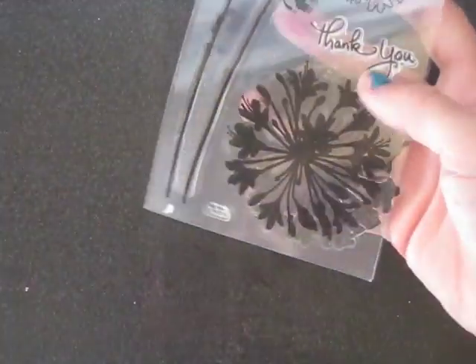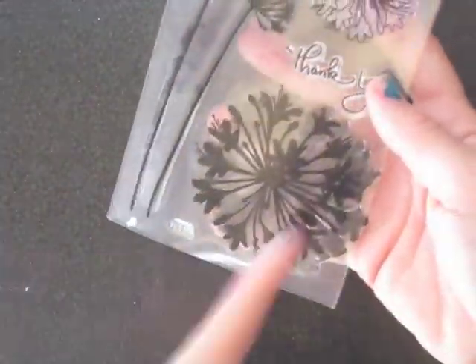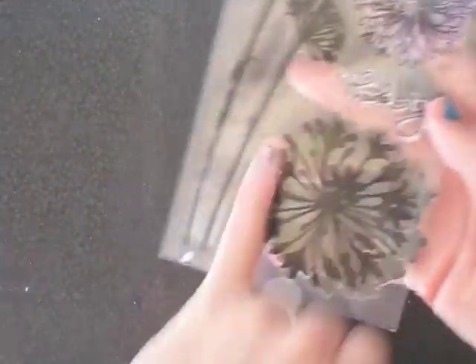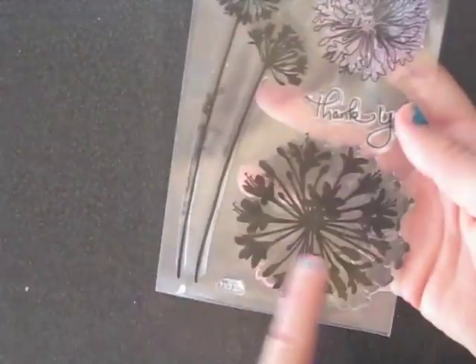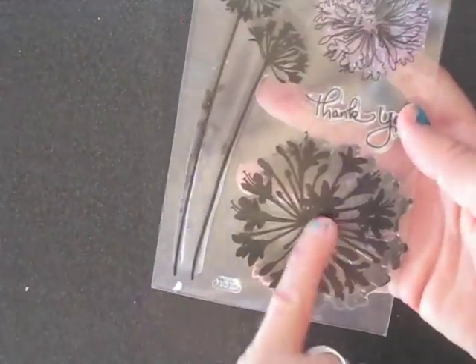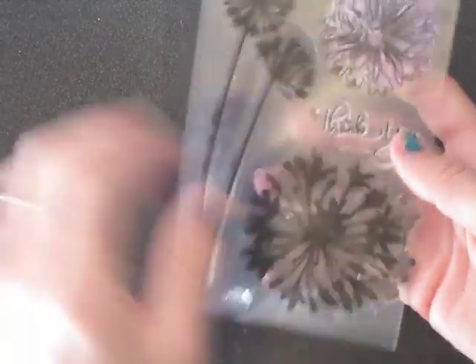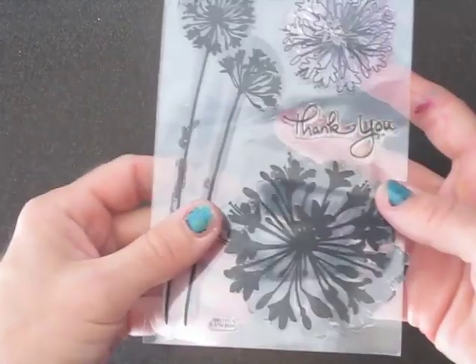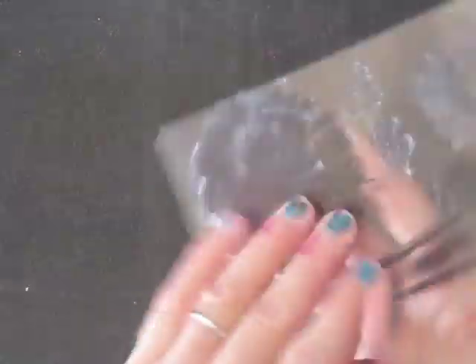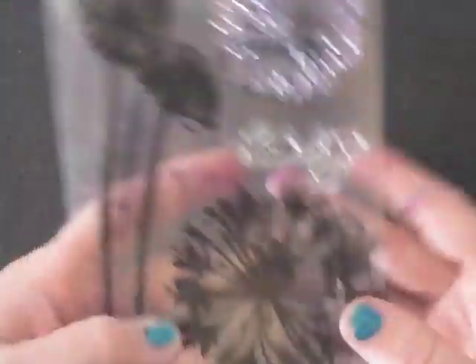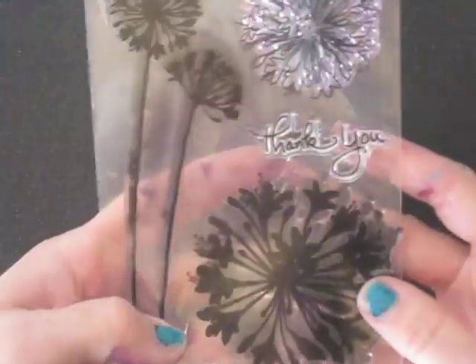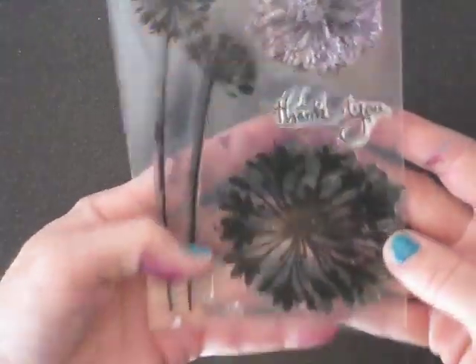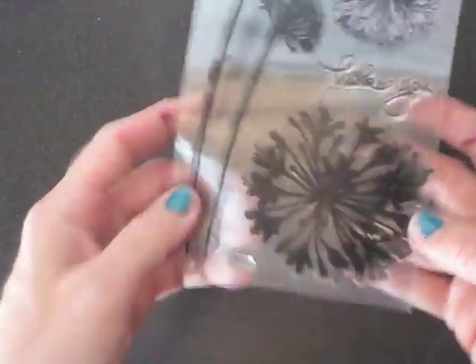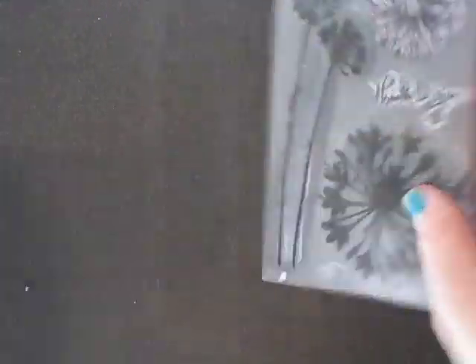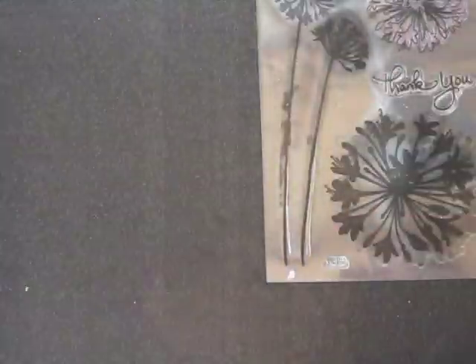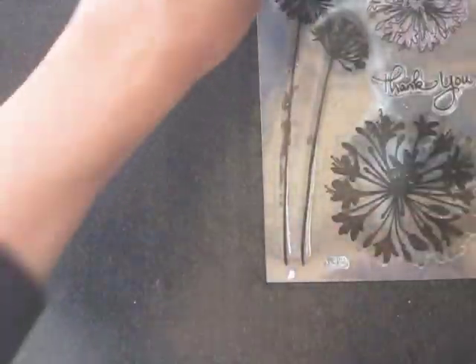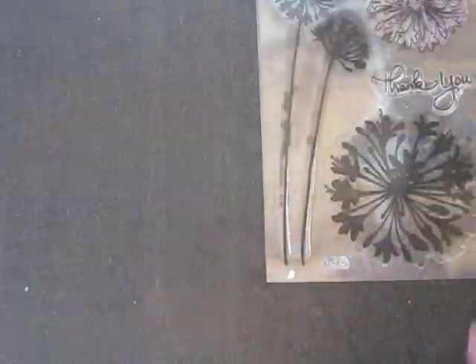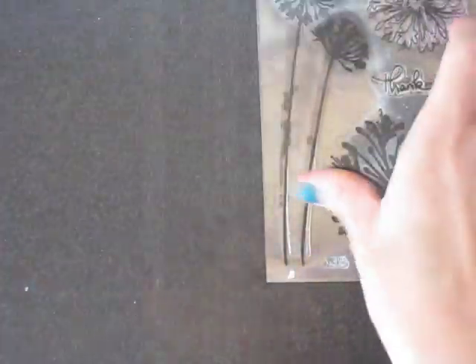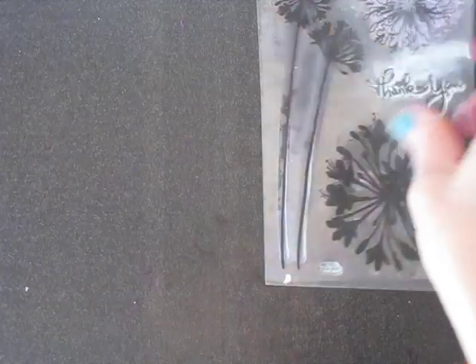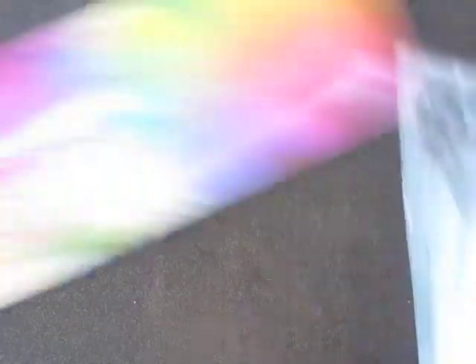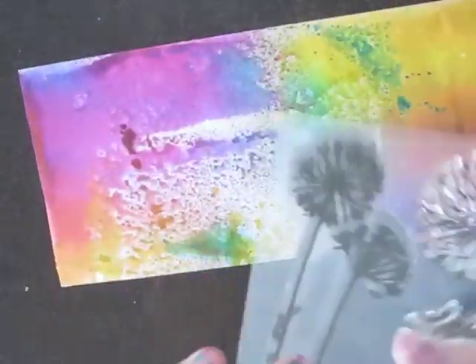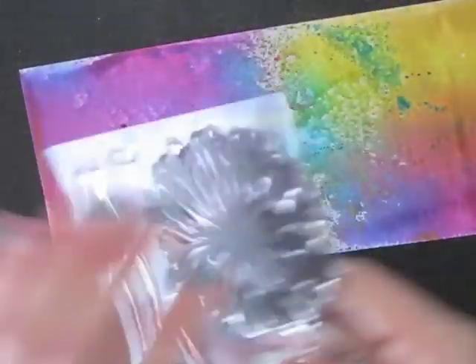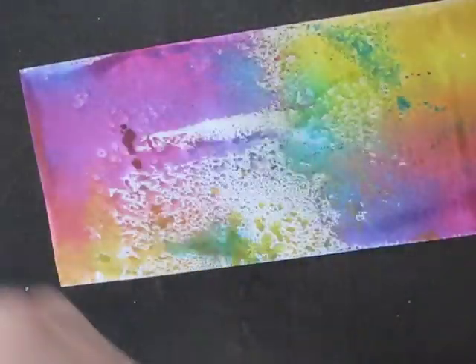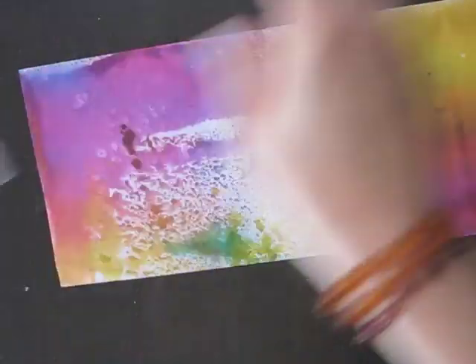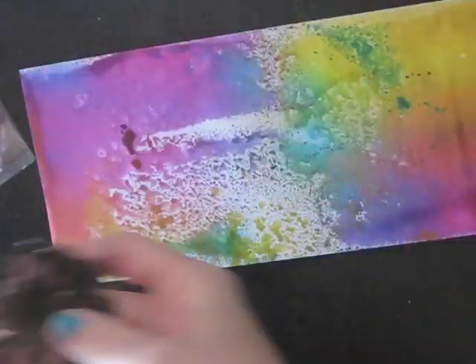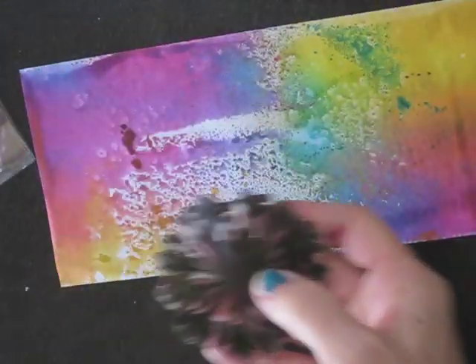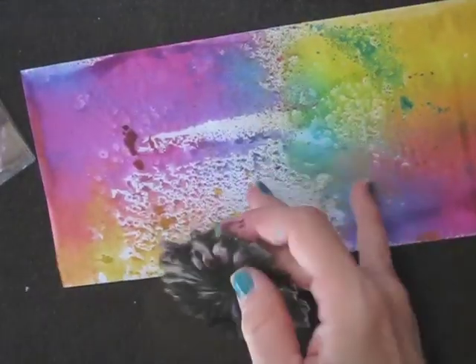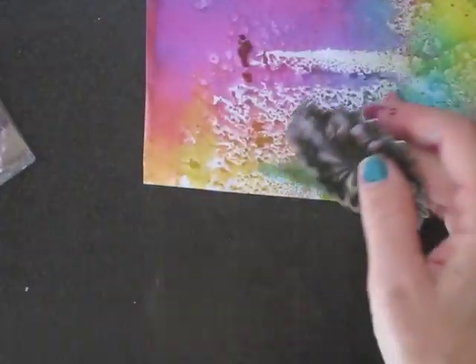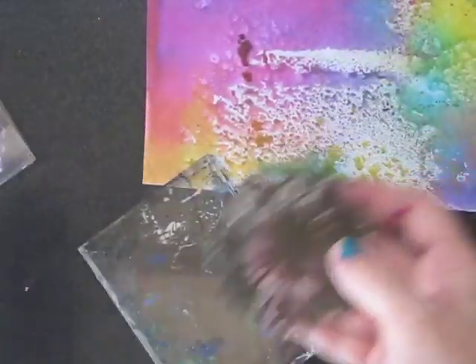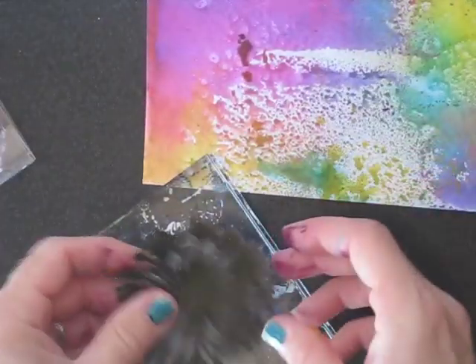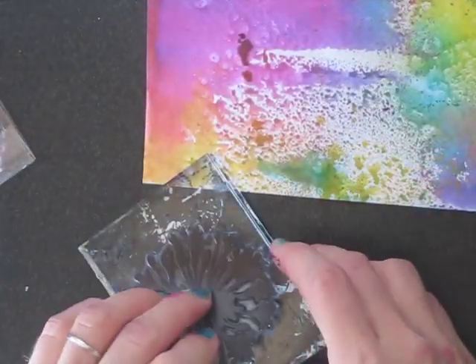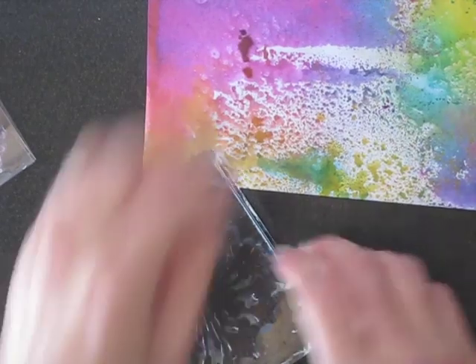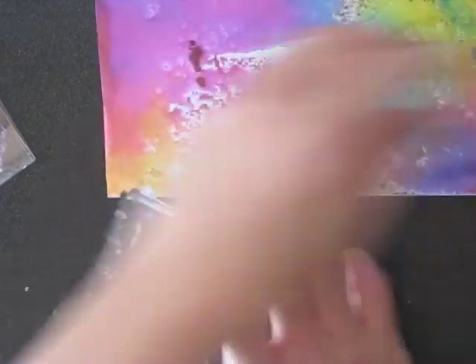I really like using this flower on the cards. I think this is Hero Arts — I don't have the original package. Just stamp it with some black ink.